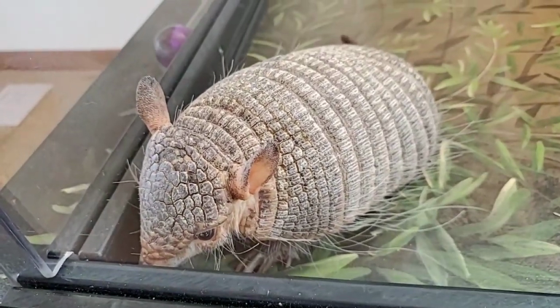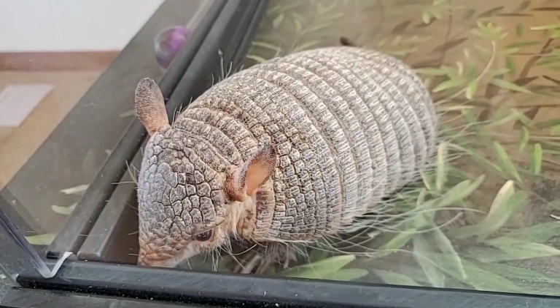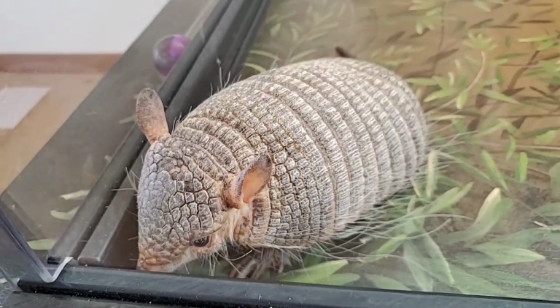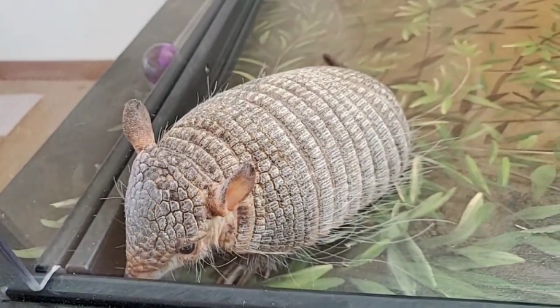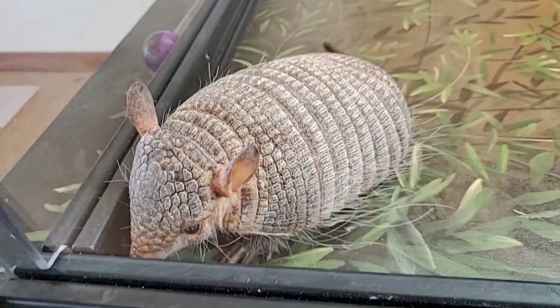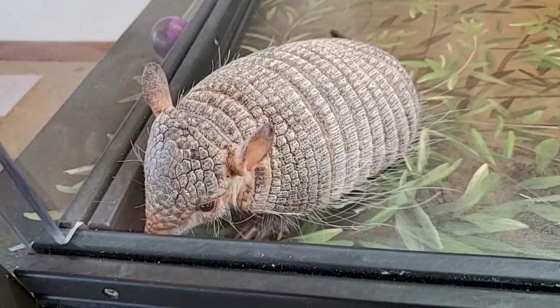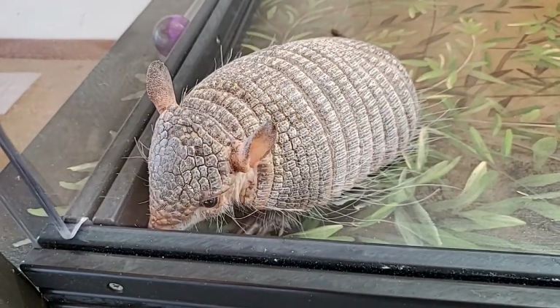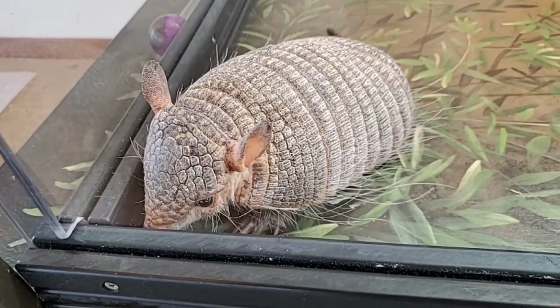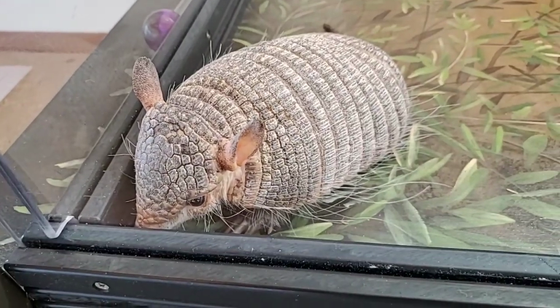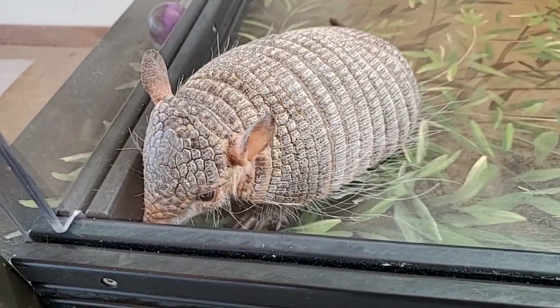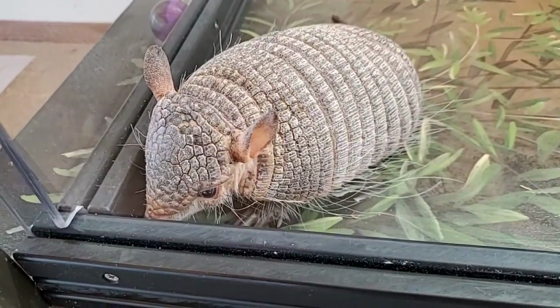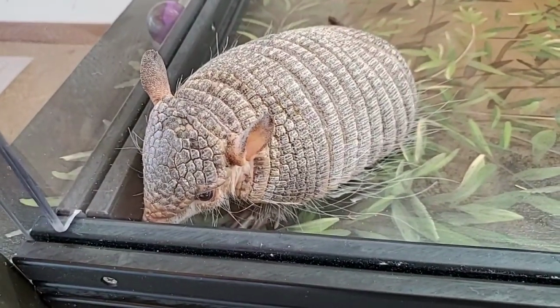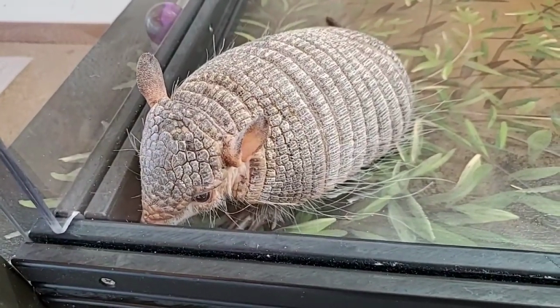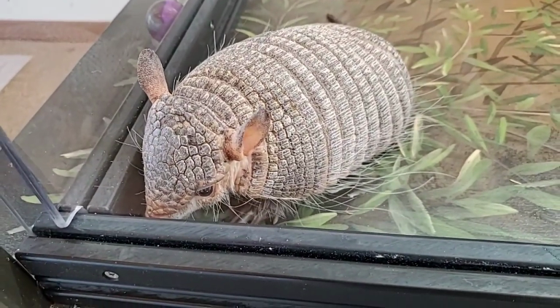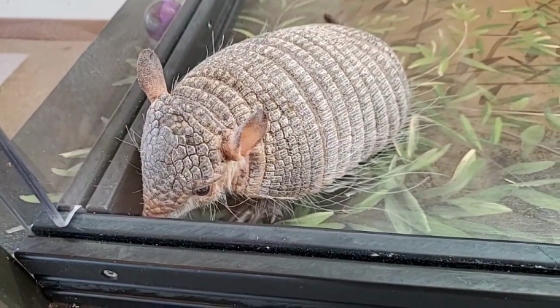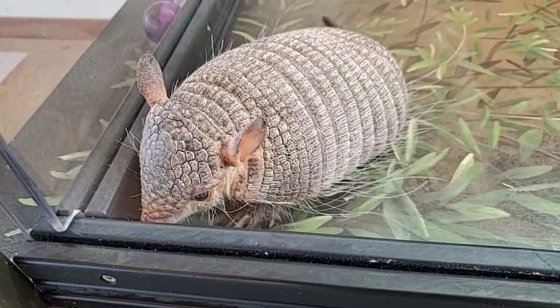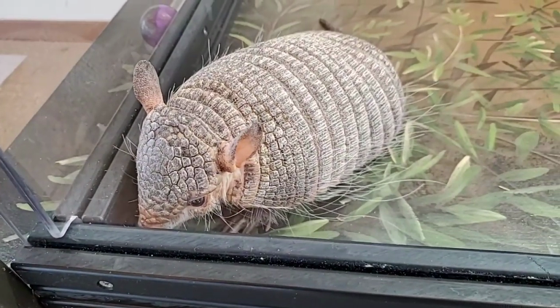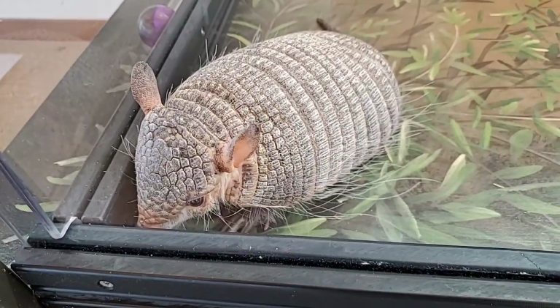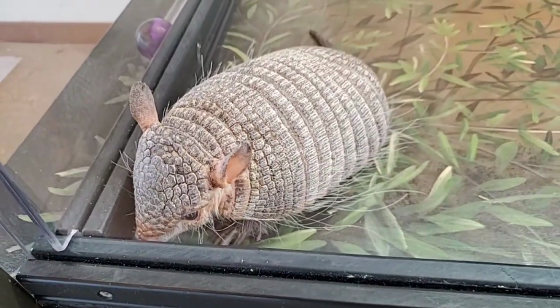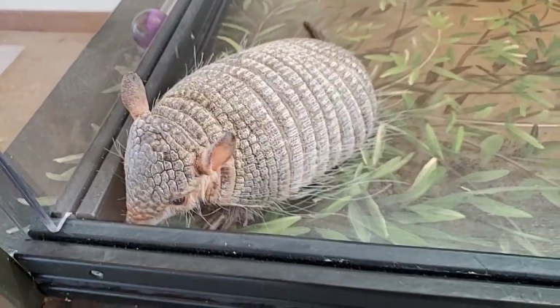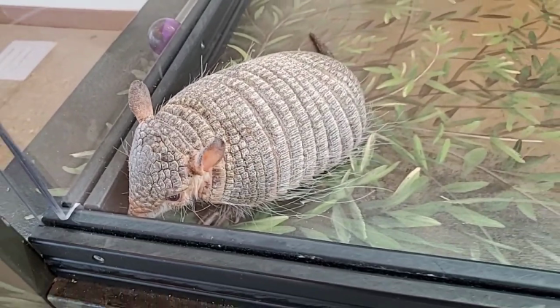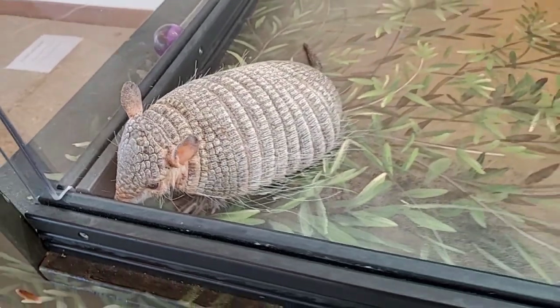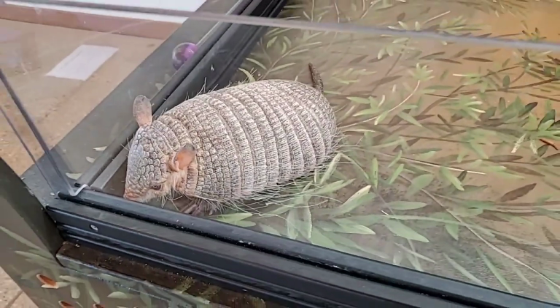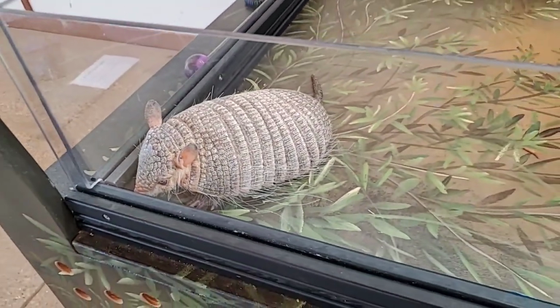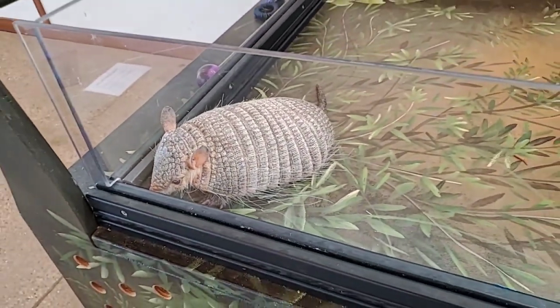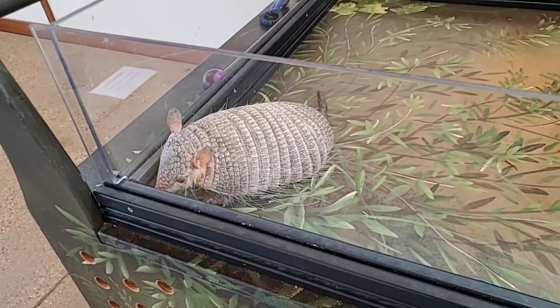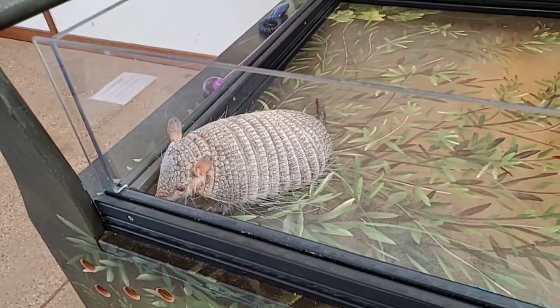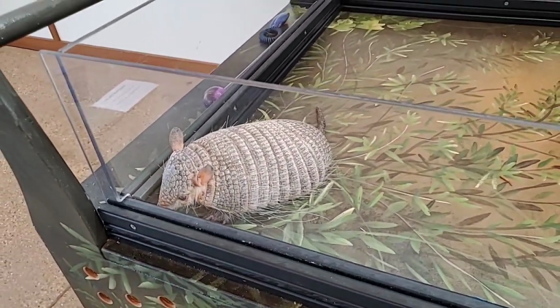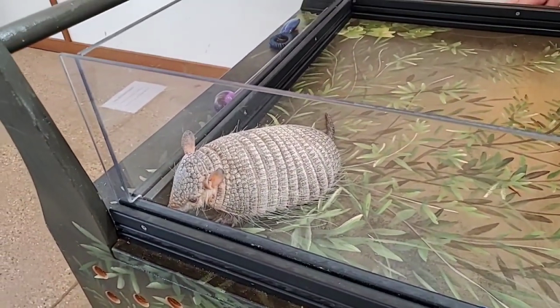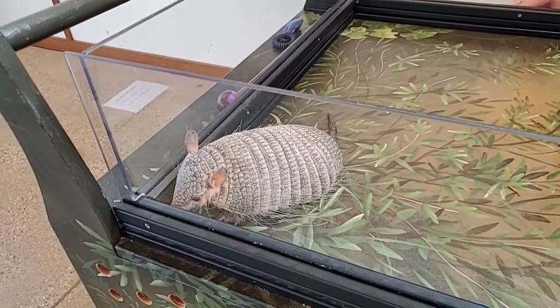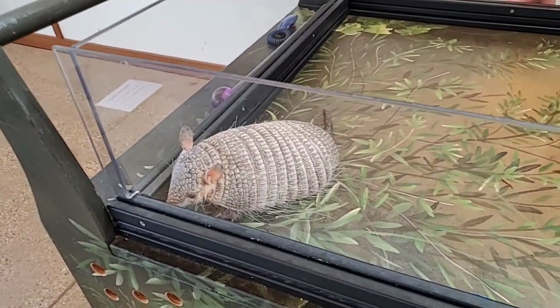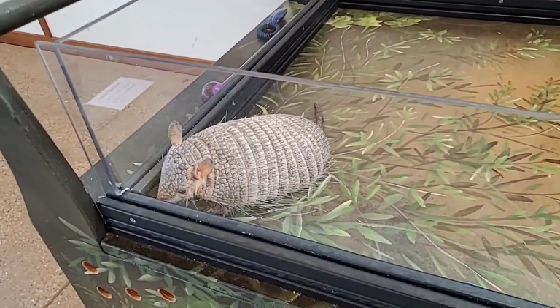With that, if anybody has any questions about either of these animals, feel free to ask. Someone wanted to know if the armadillo is born with his armor.